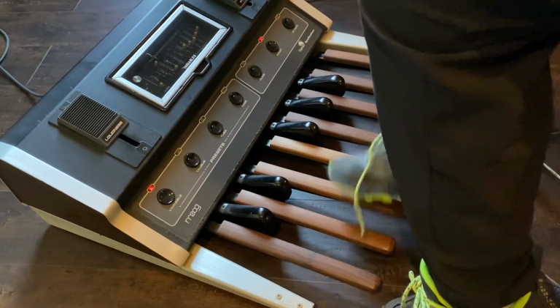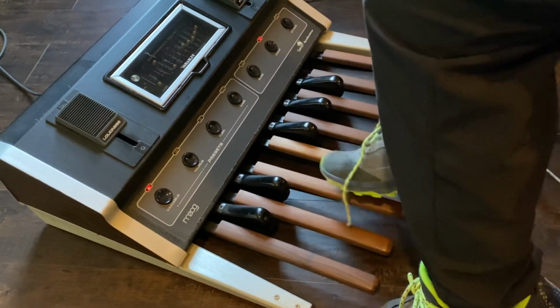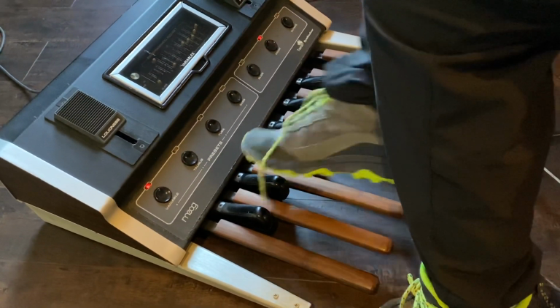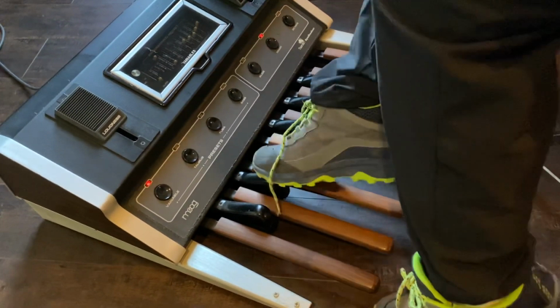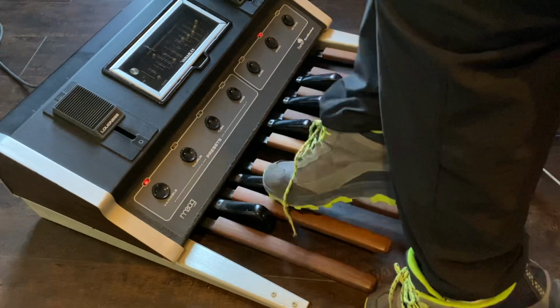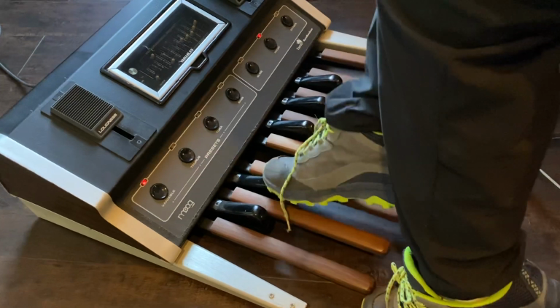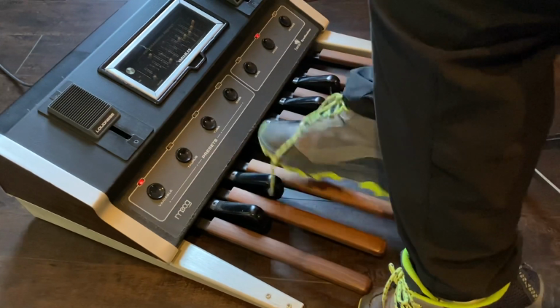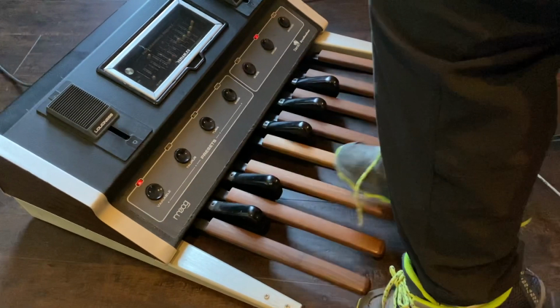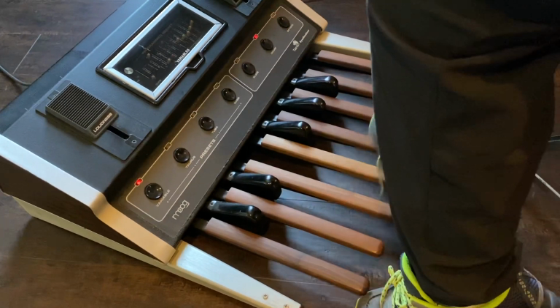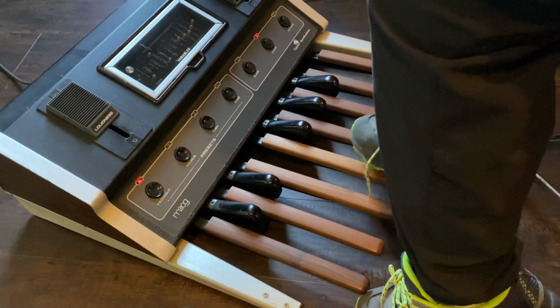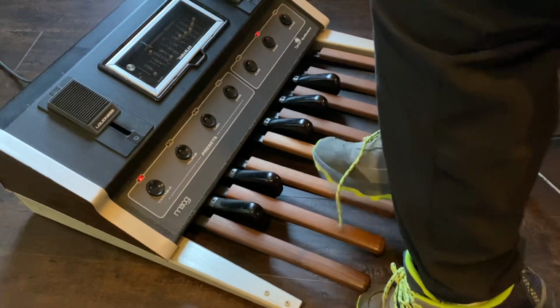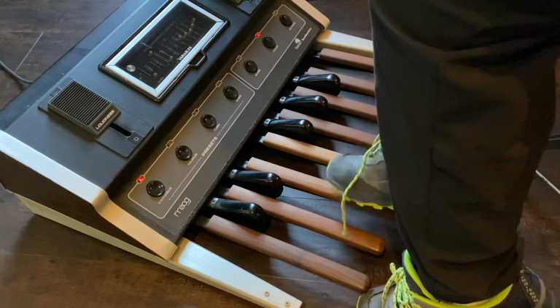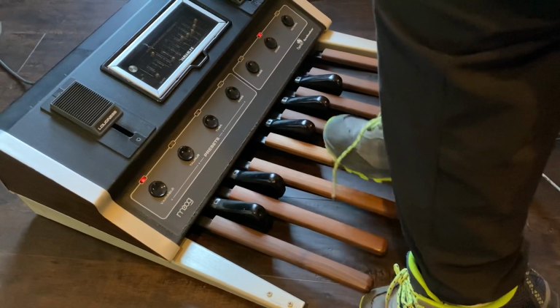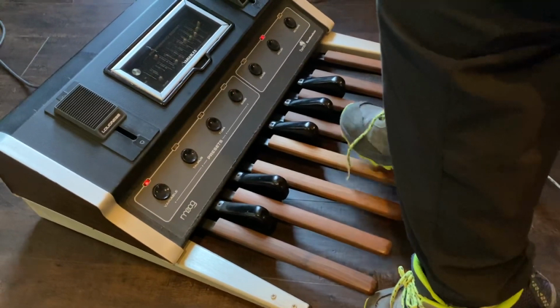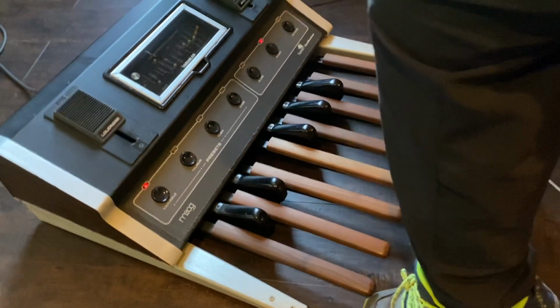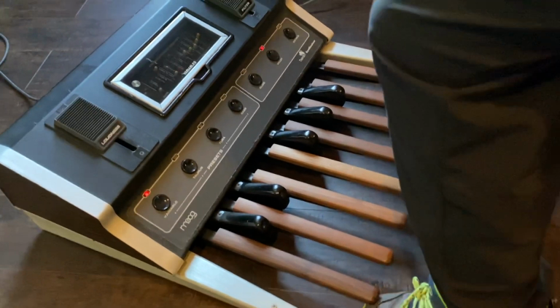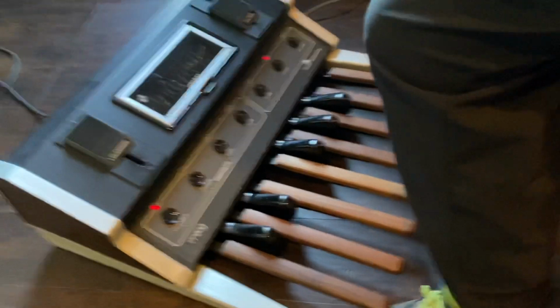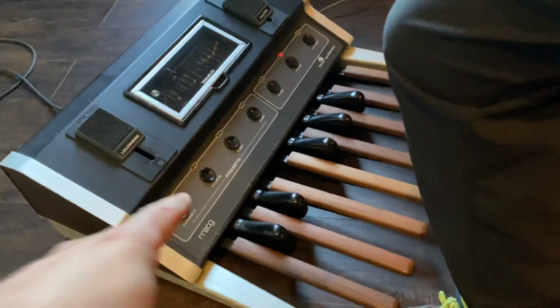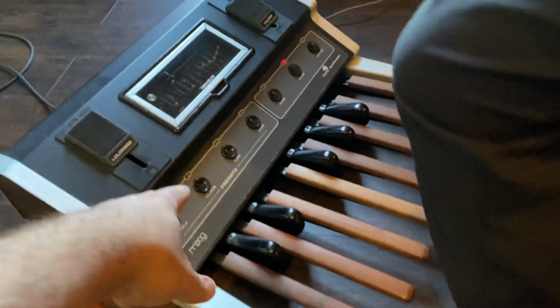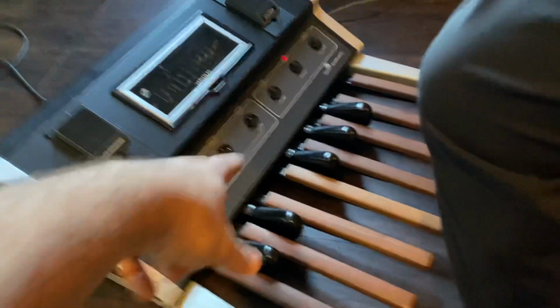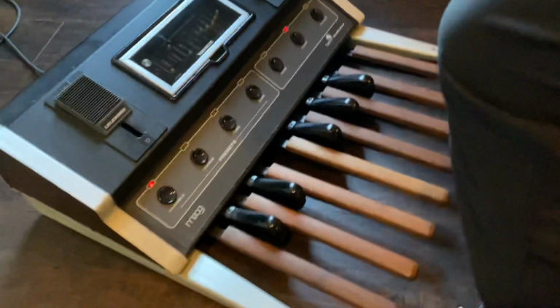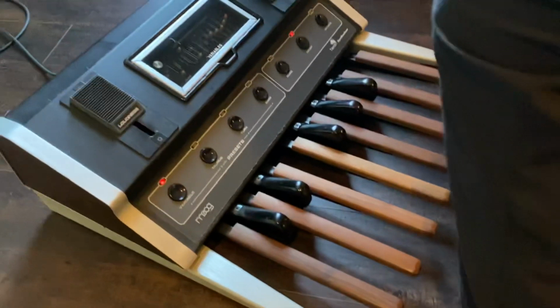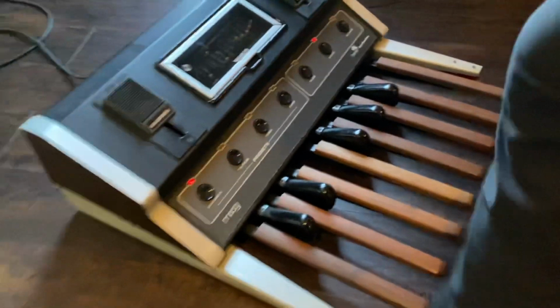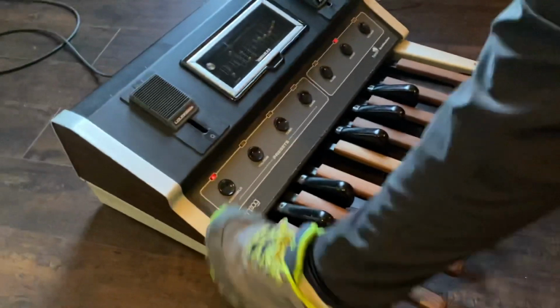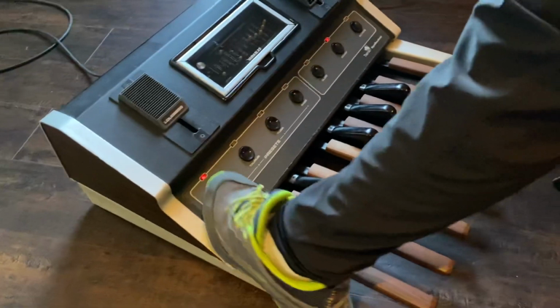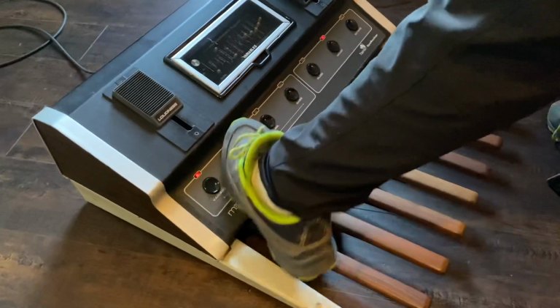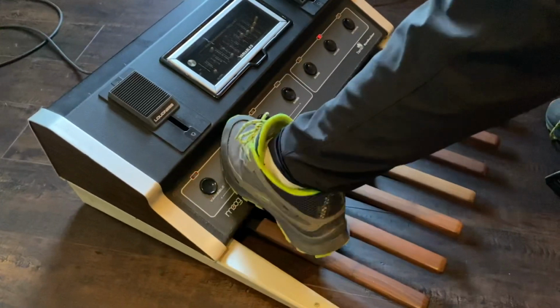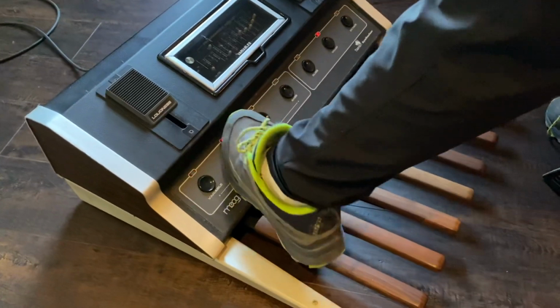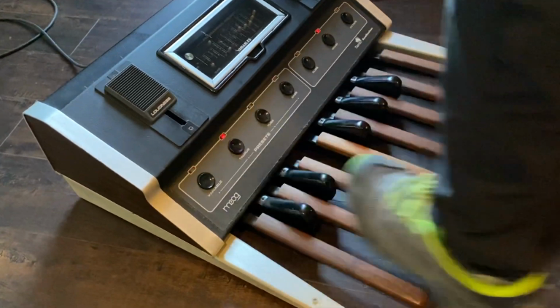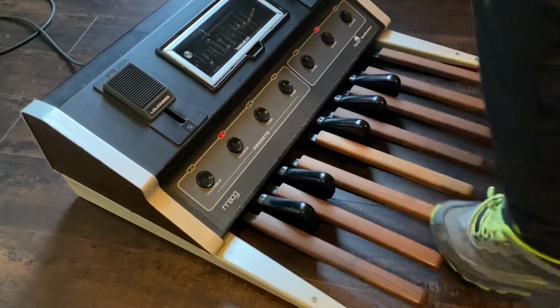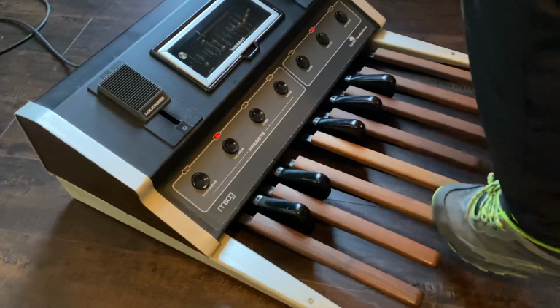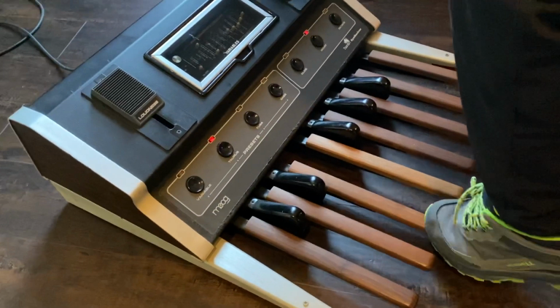Show them some of the other presets. Right here — those are all the presets. Try the Taurus one, which is for the full Tom Sawyer.